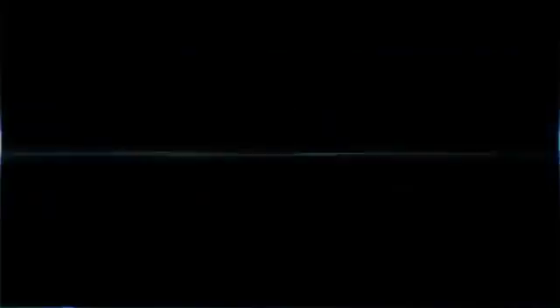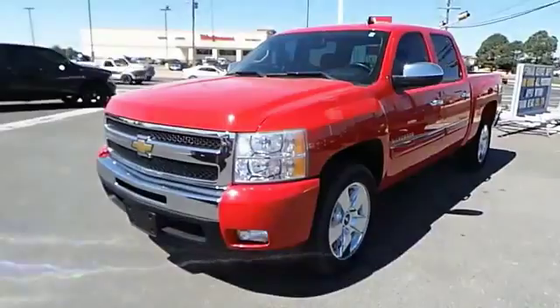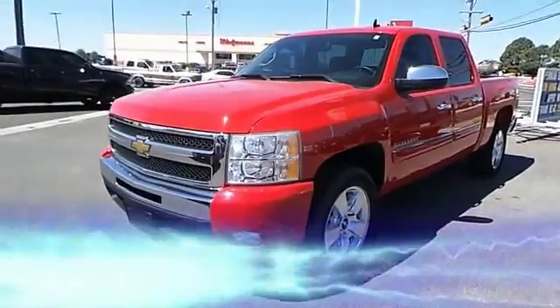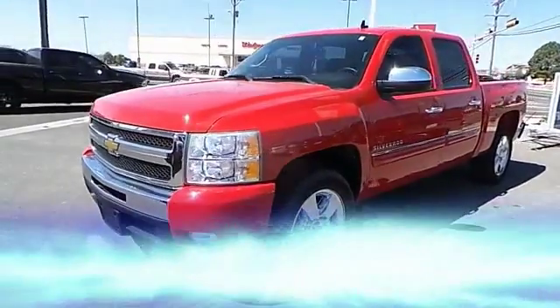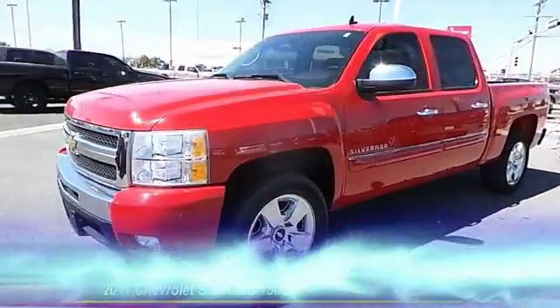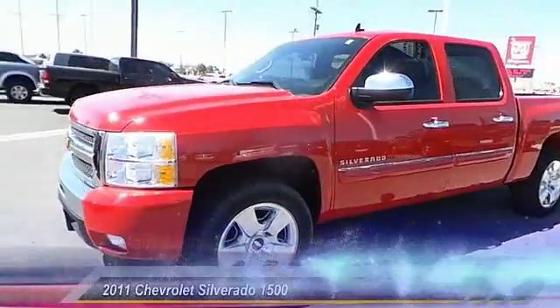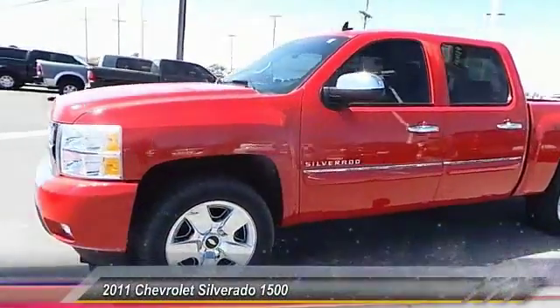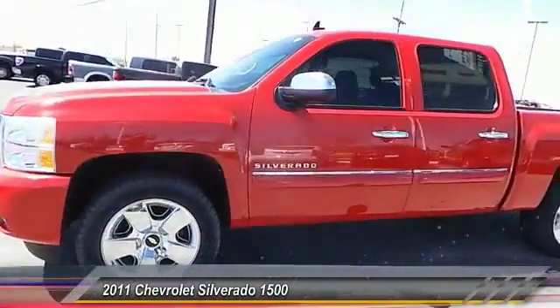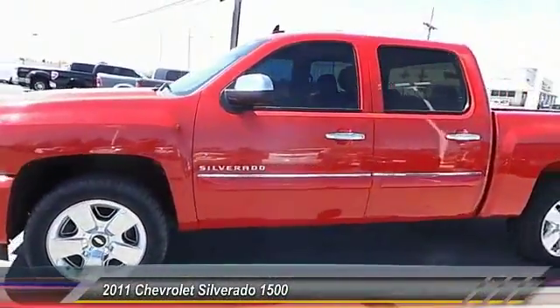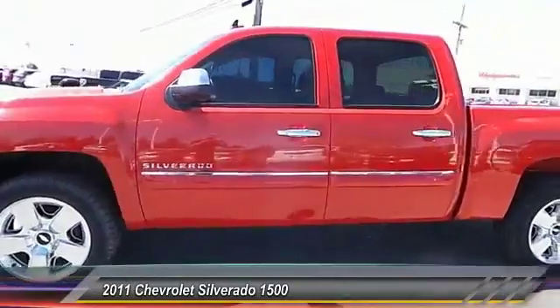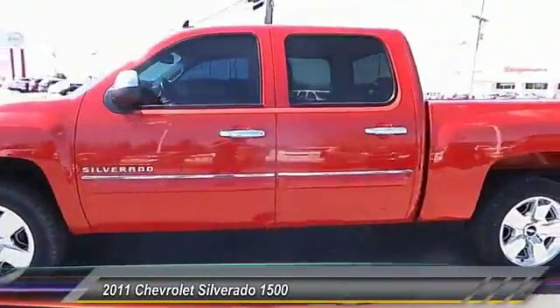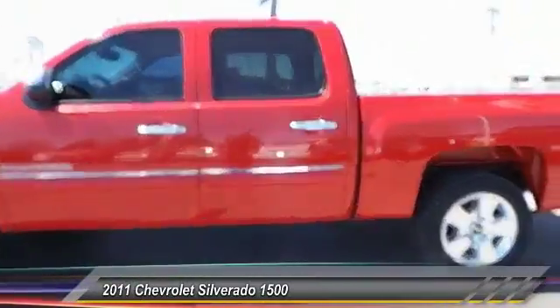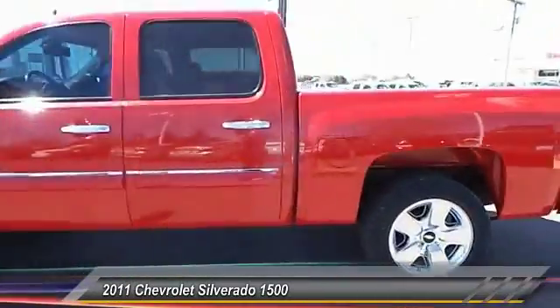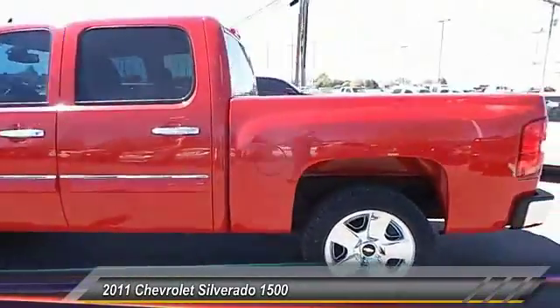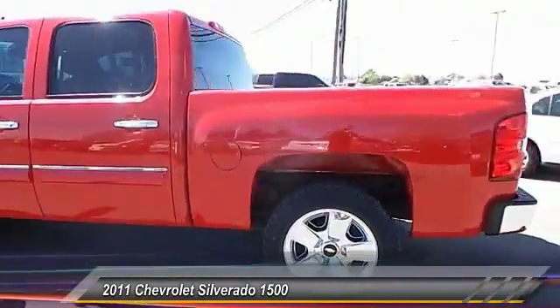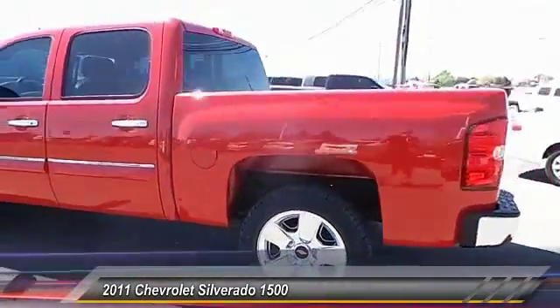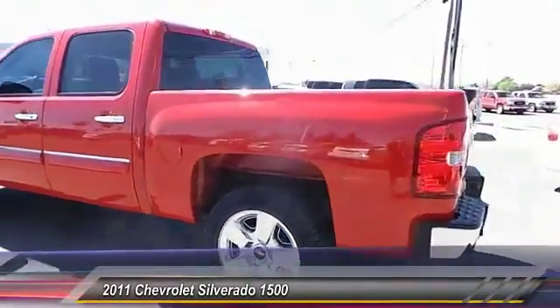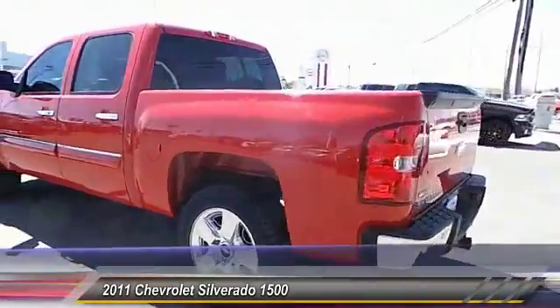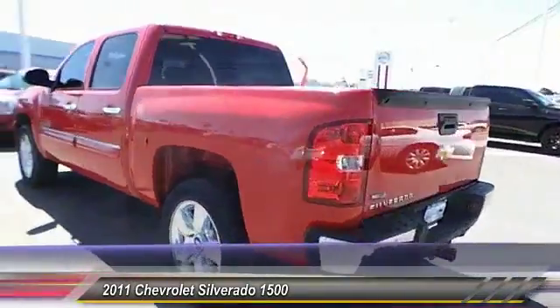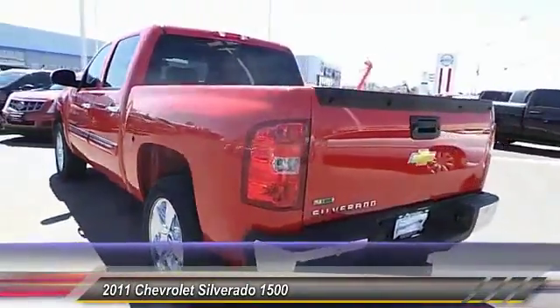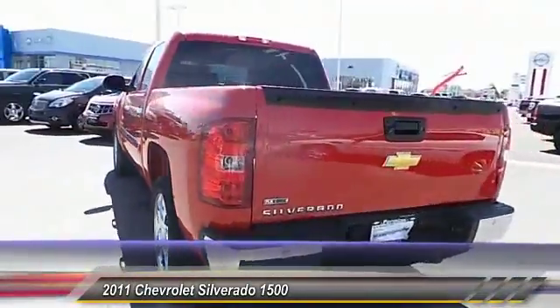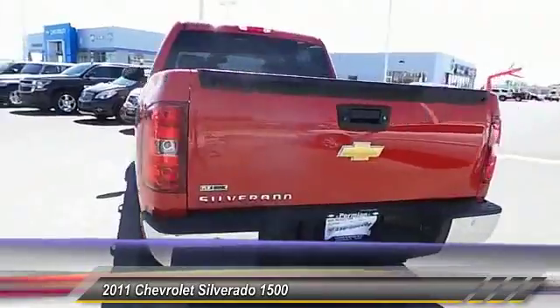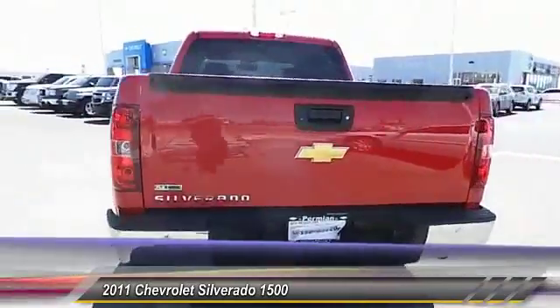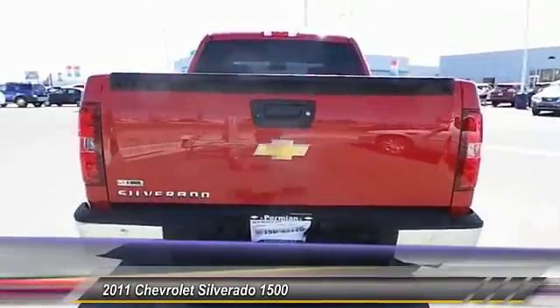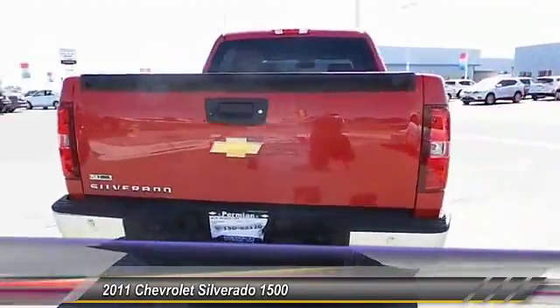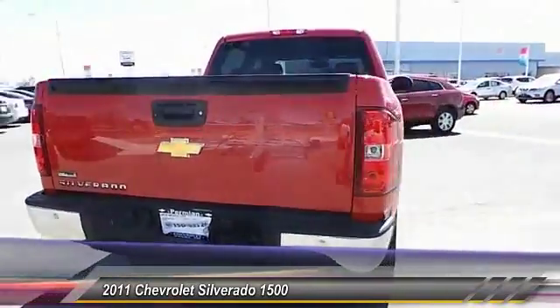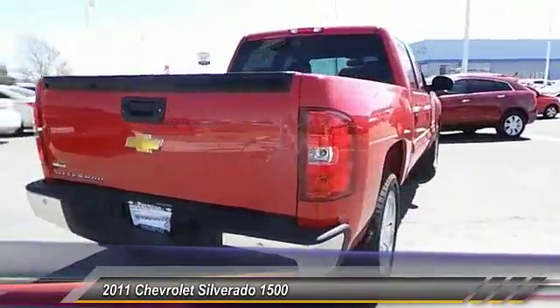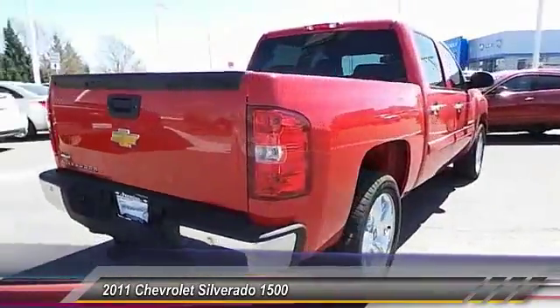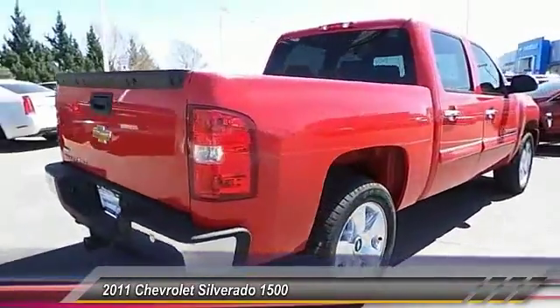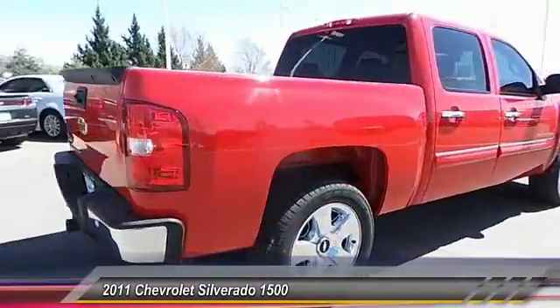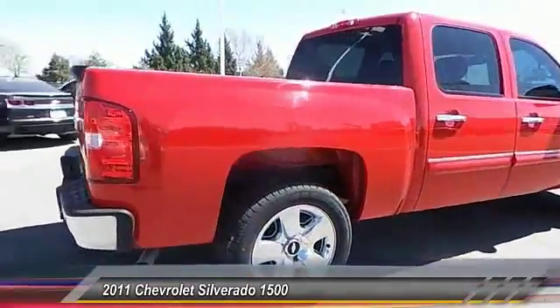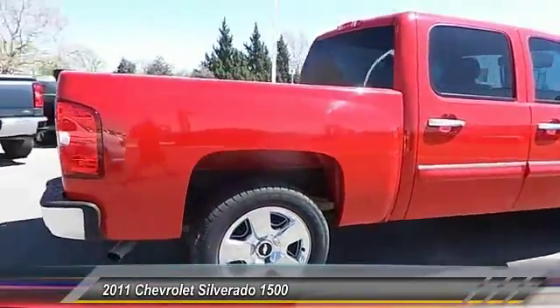The 2011 Chevy Silverado 1500. The Chevy Silverado 1500 has the lowest cost of ownership of any full-size pickup, and it's priced below $30,000.